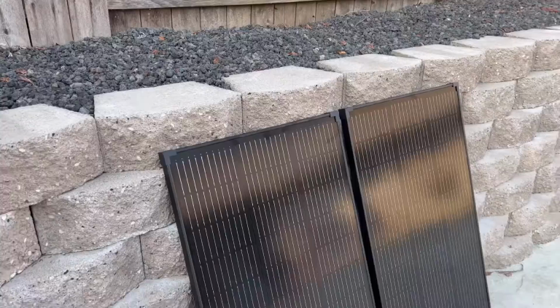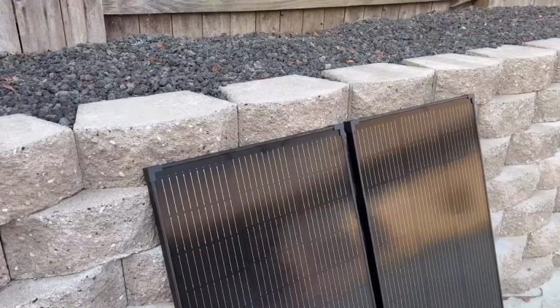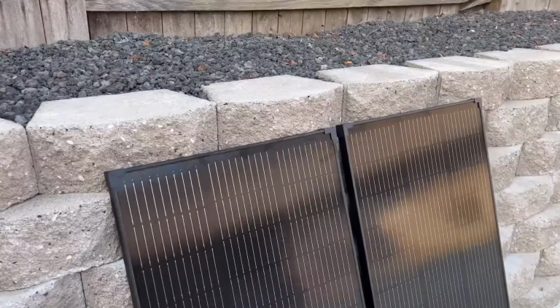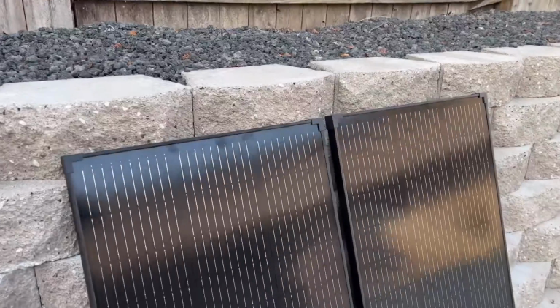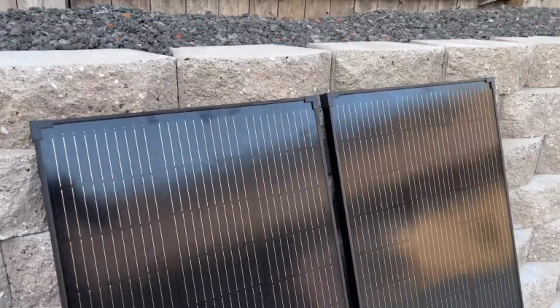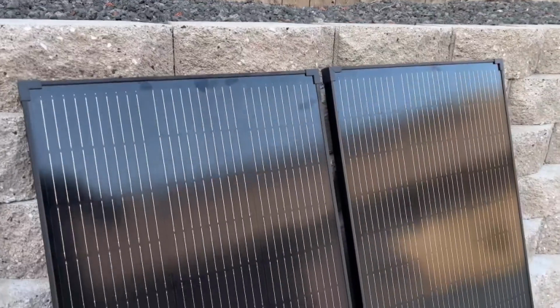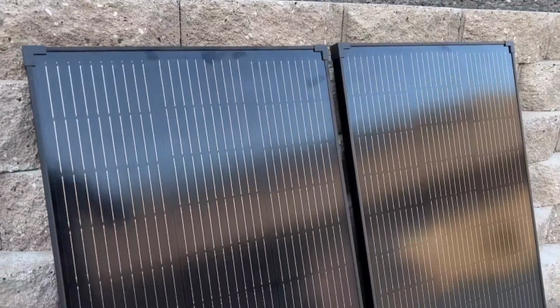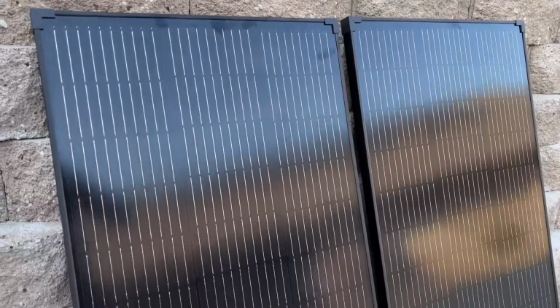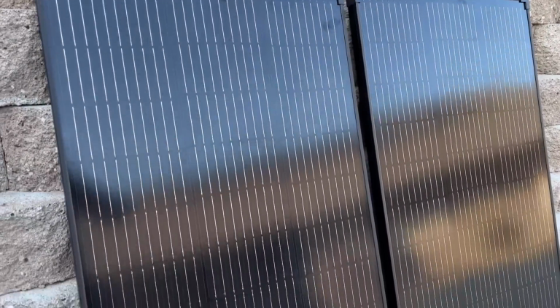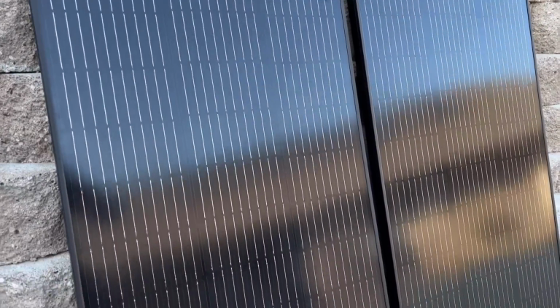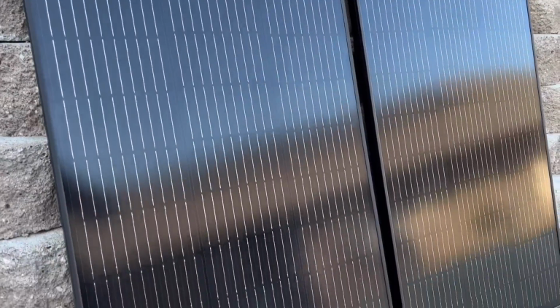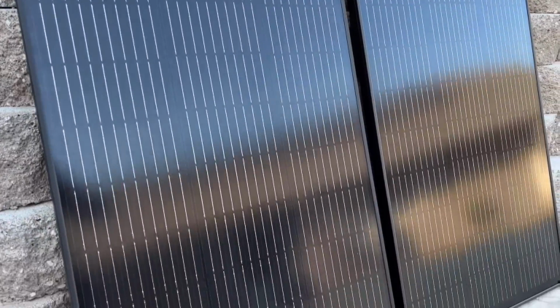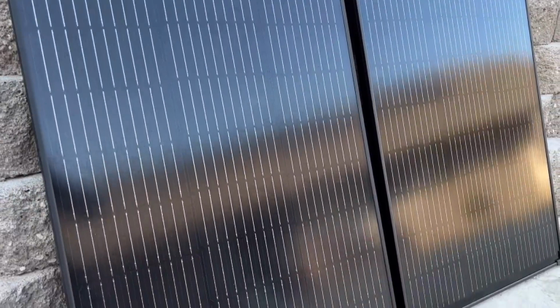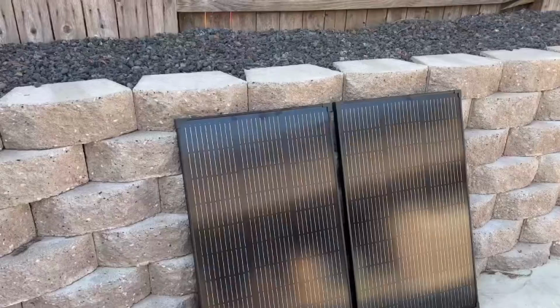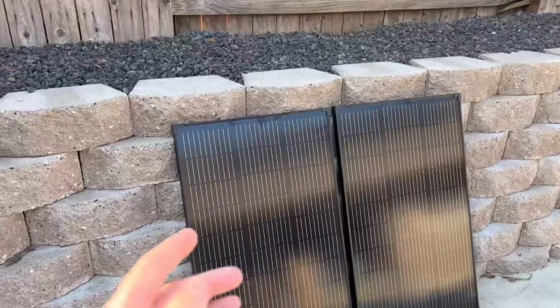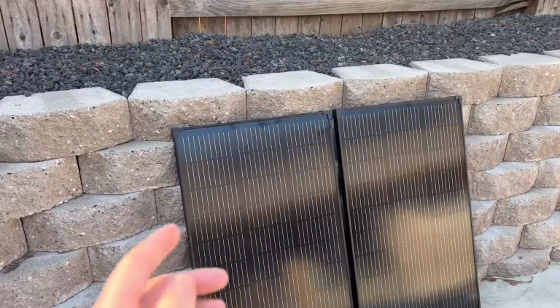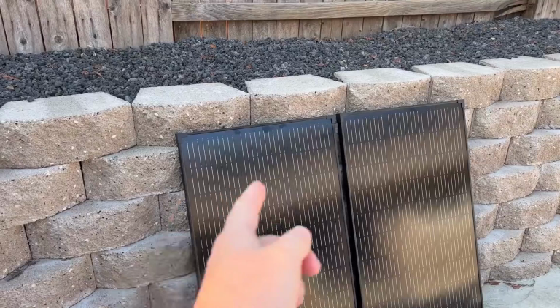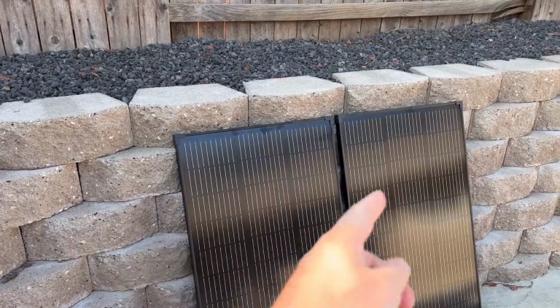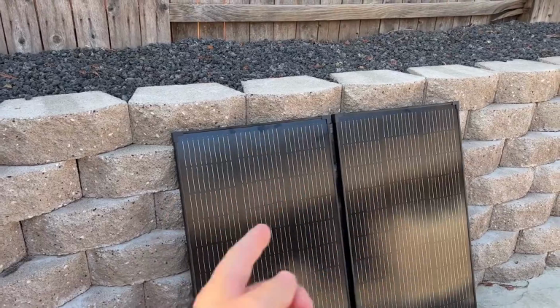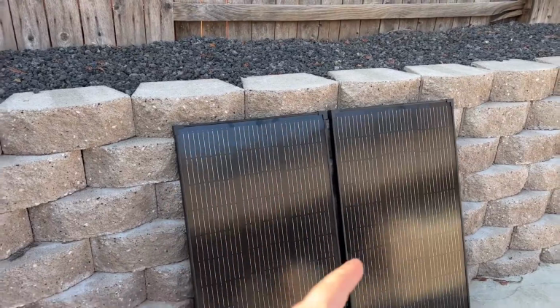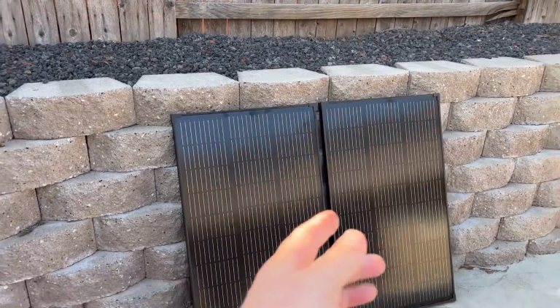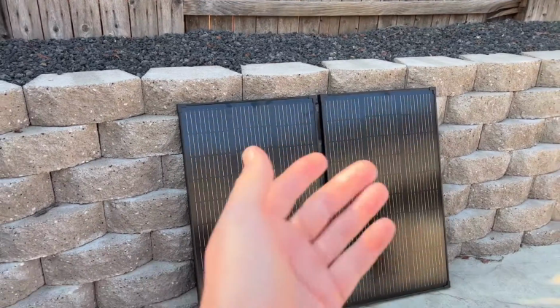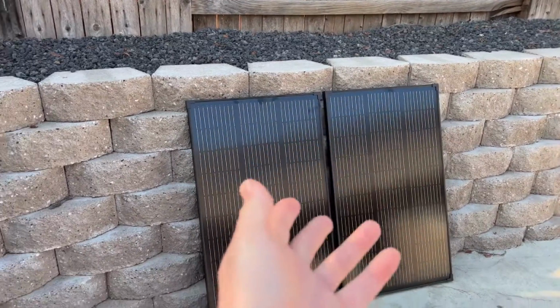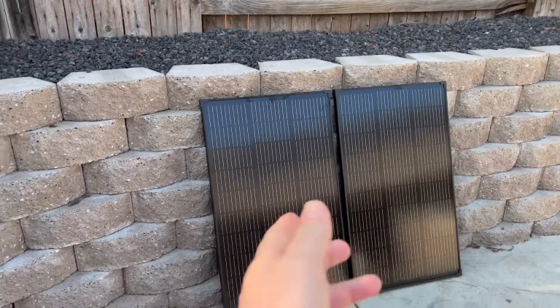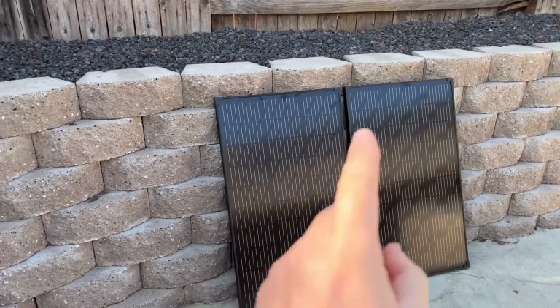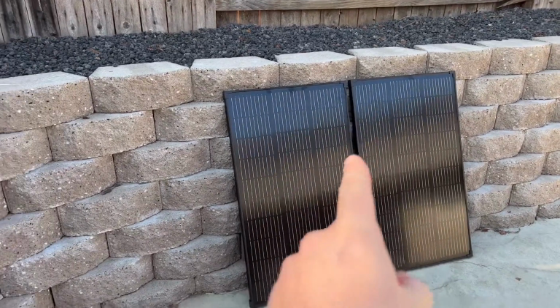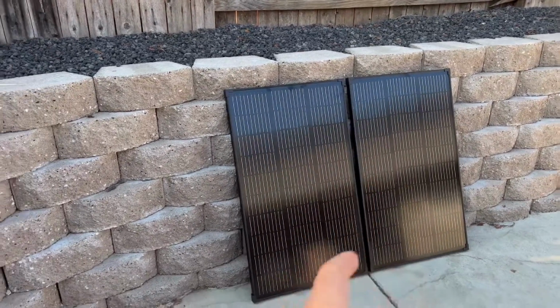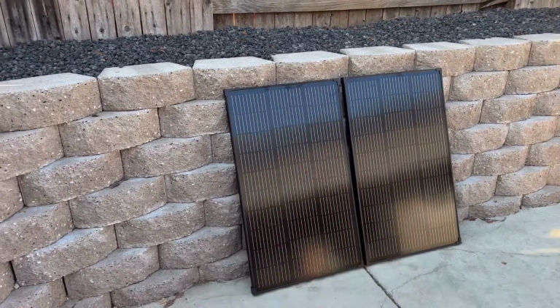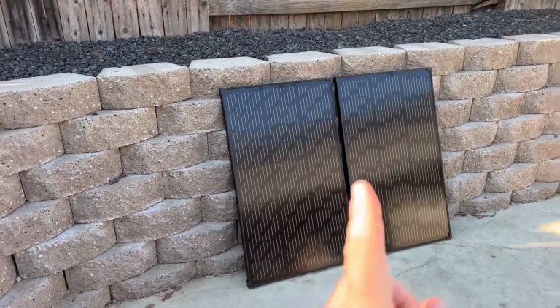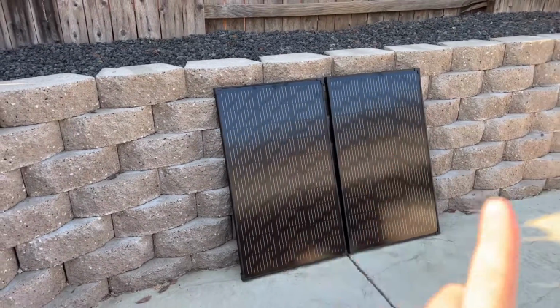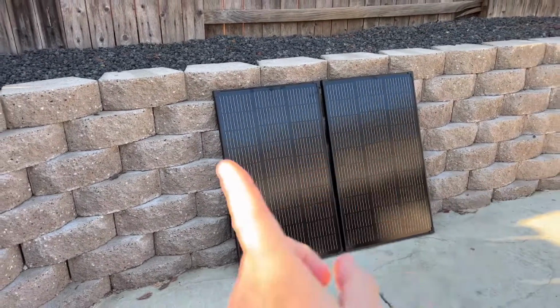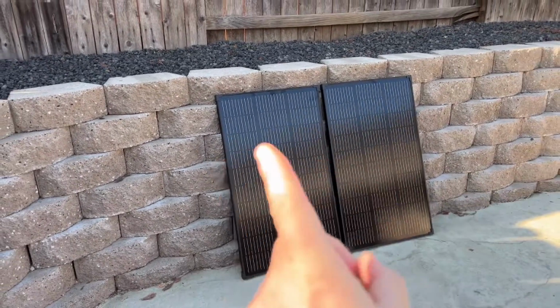In today's short video I'm going to show you the difference temperature makes while utilizing these solar panels. I did just do a review on these particular ones from EcoFlow, so first we'll go over the specs and then I'll show you the difference in temperature.